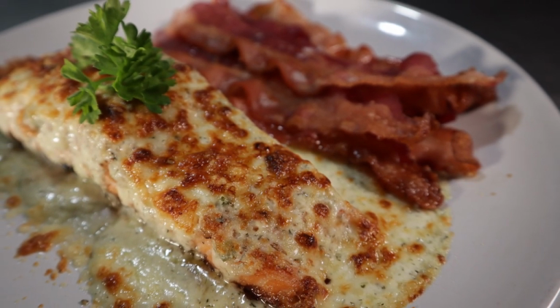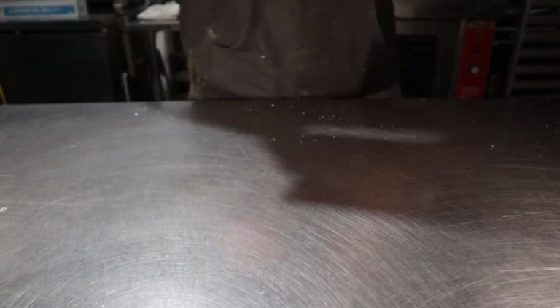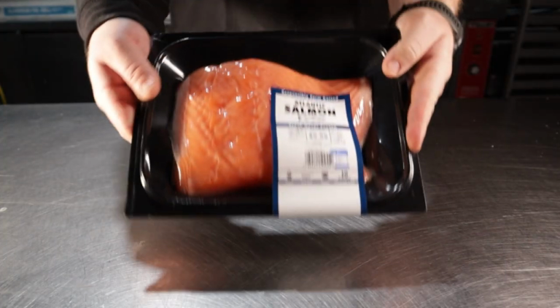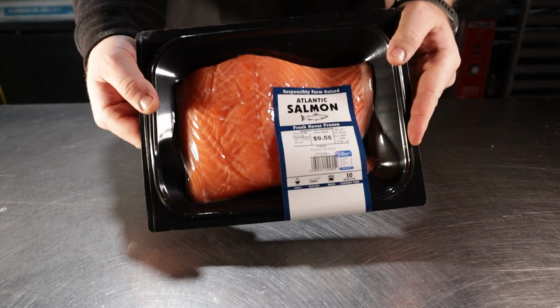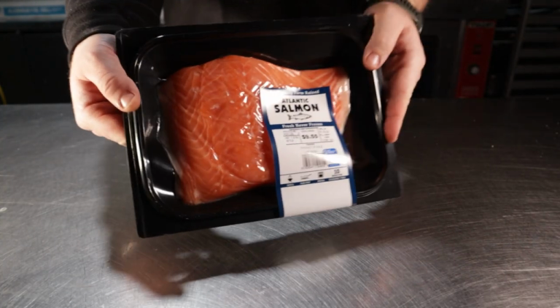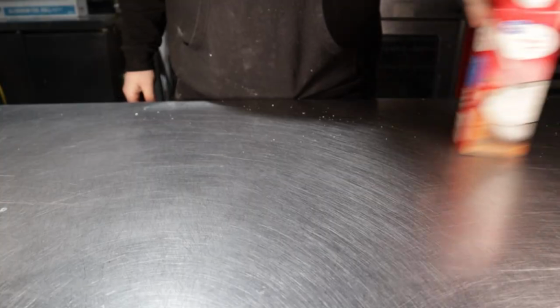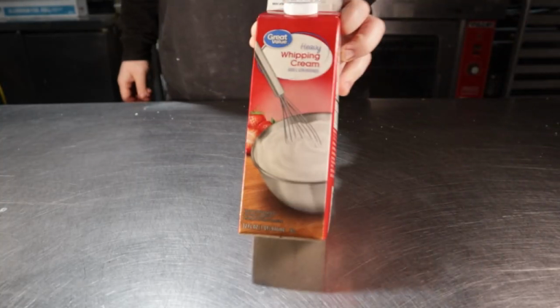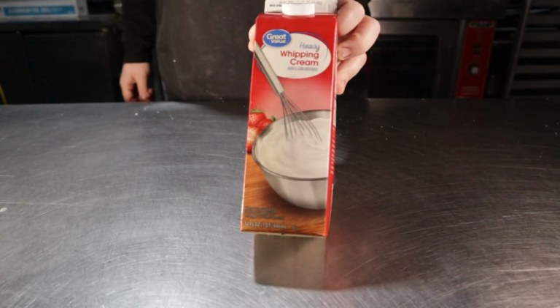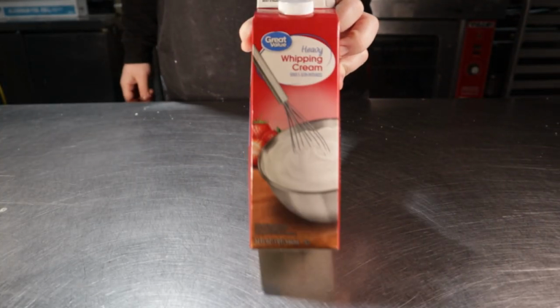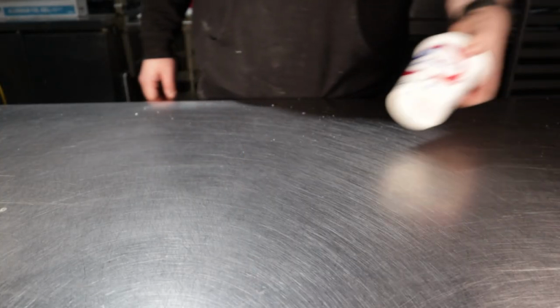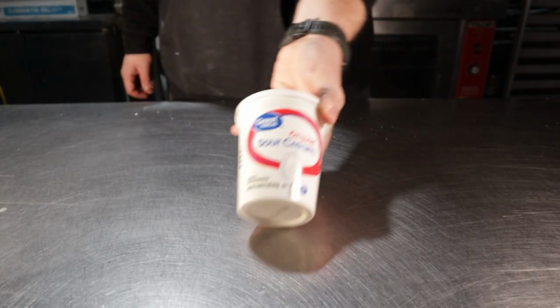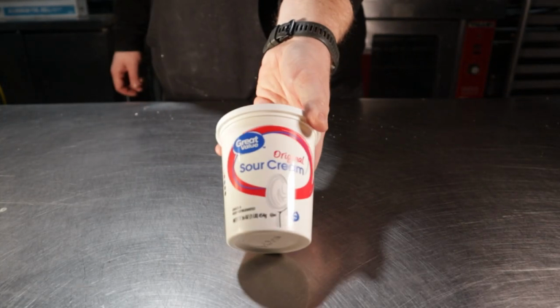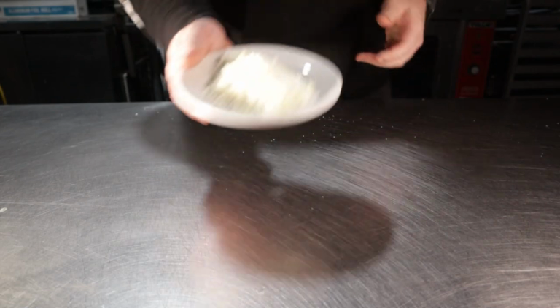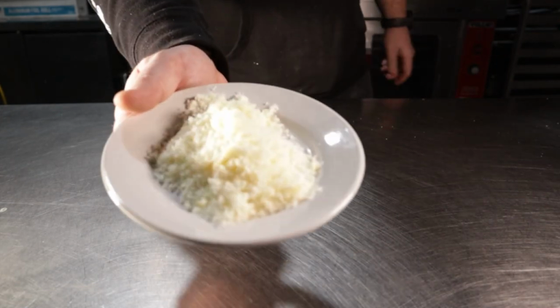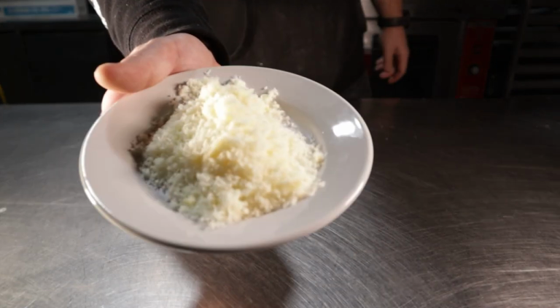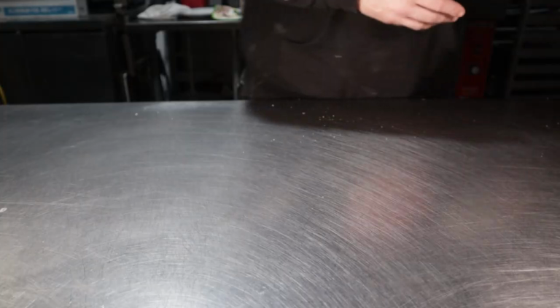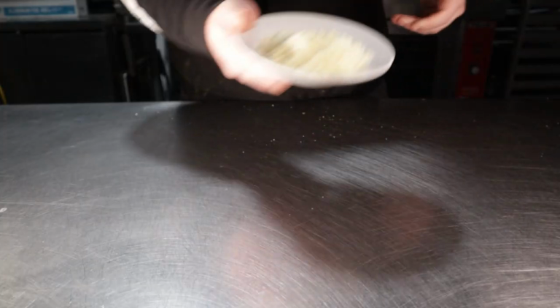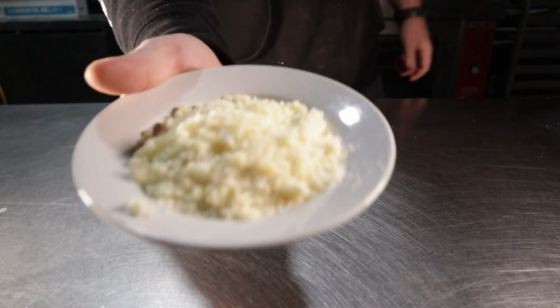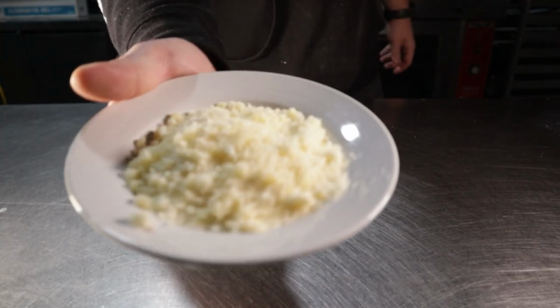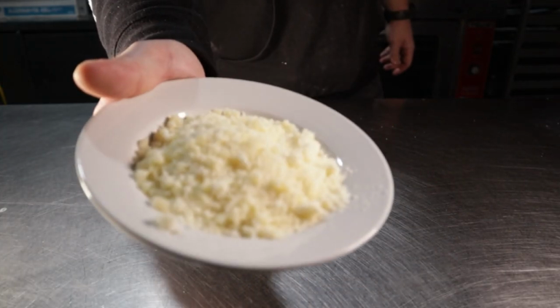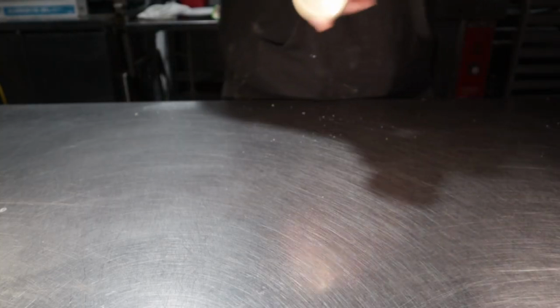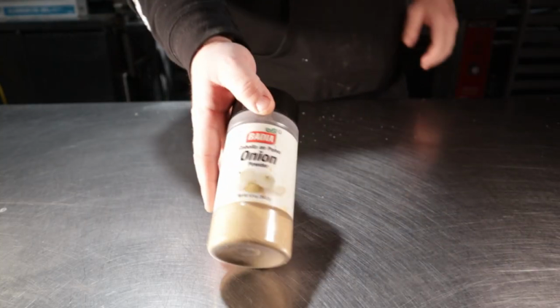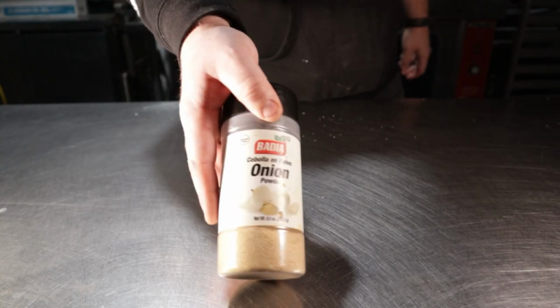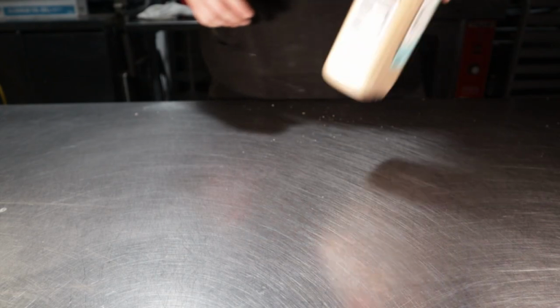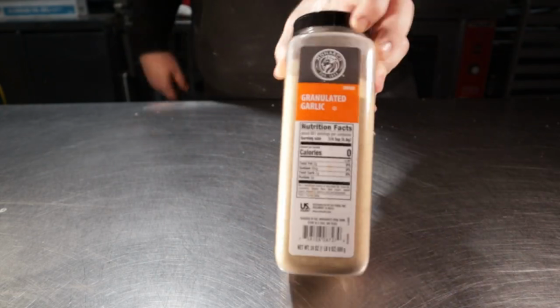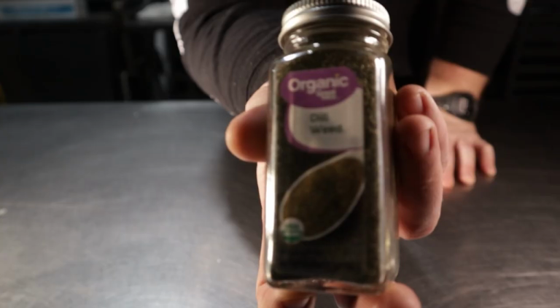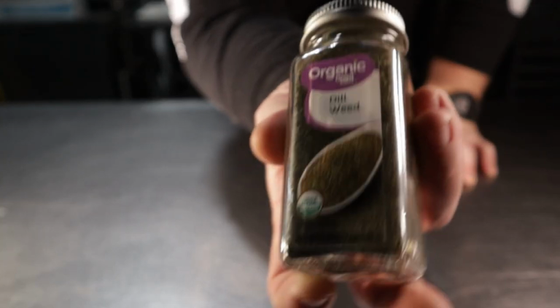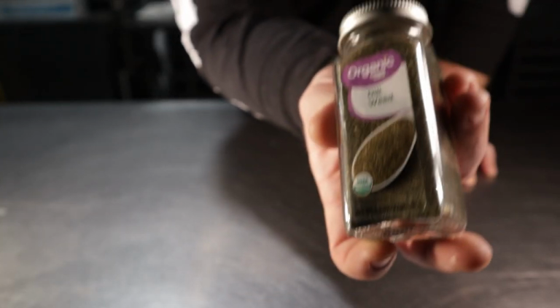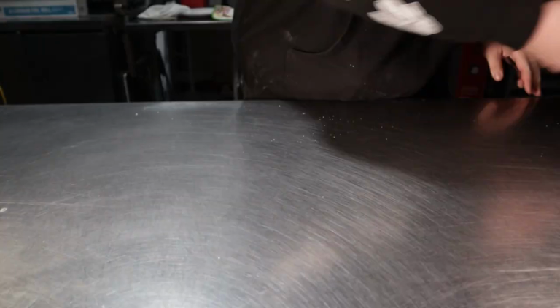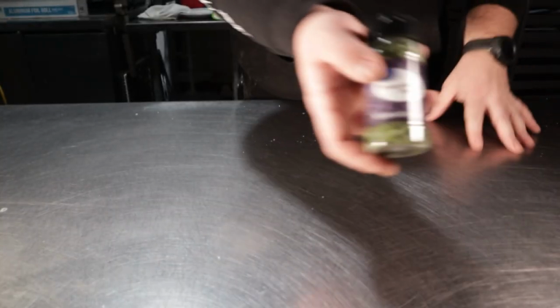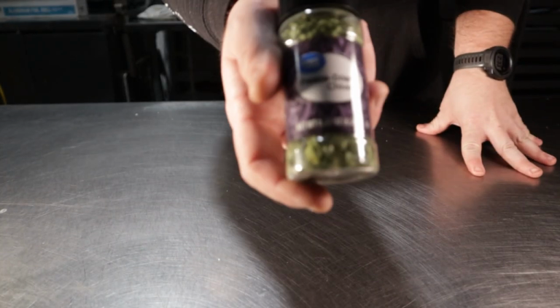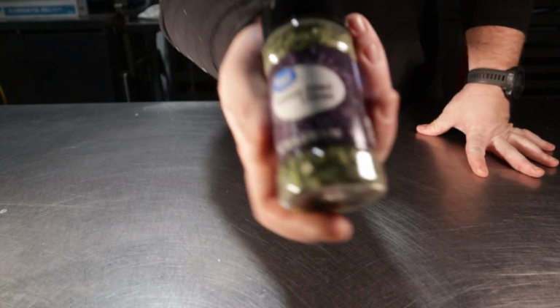For this recipe, you'll need the following: salmon, heavy cream, sour cream, shredded provolone, shredded parmesan, granulated onion, granulated garlic, dried dillweed, dried chives, and some salt and pepper.